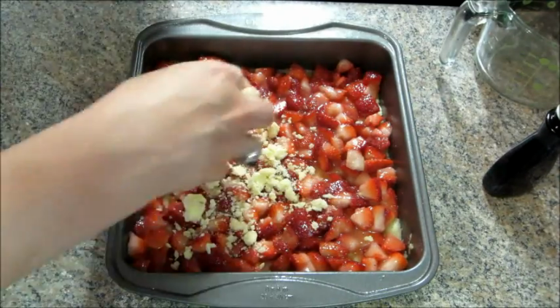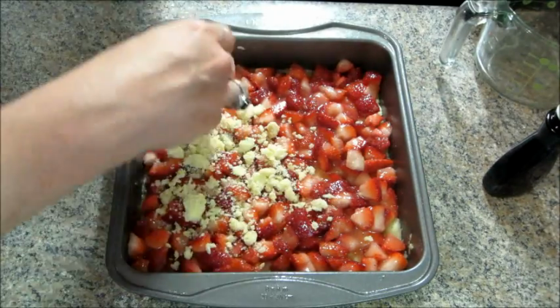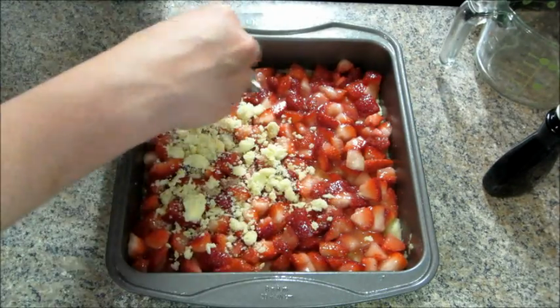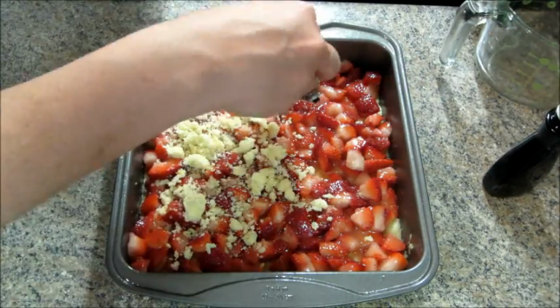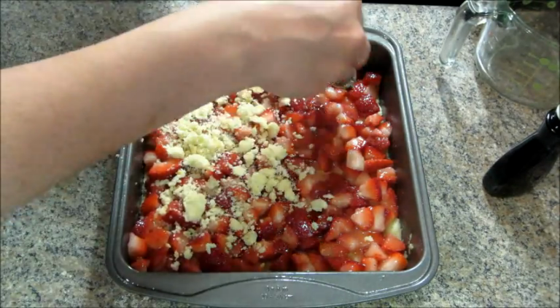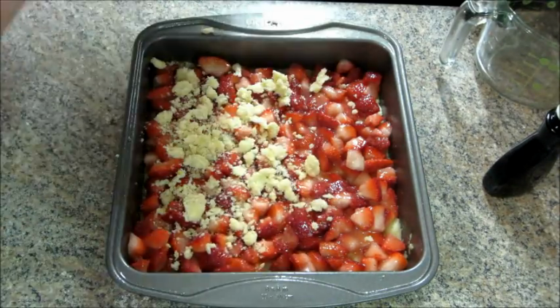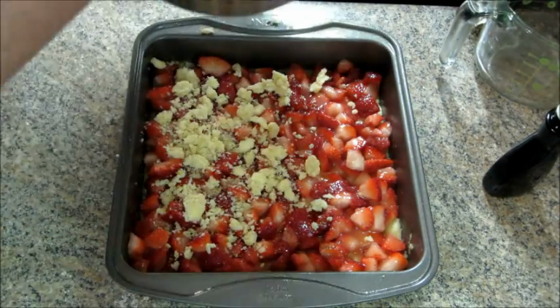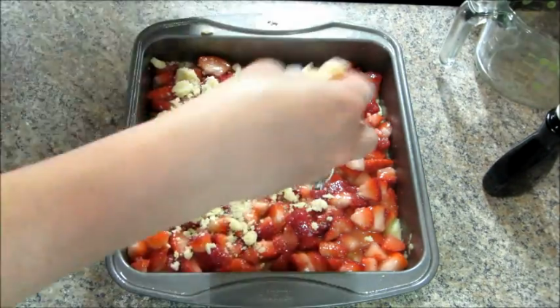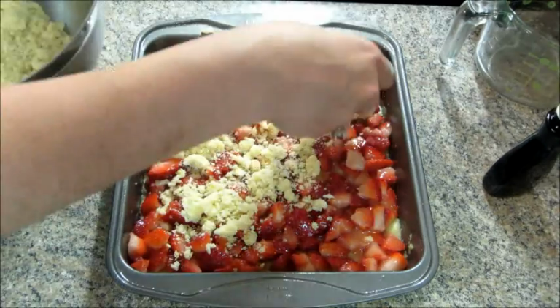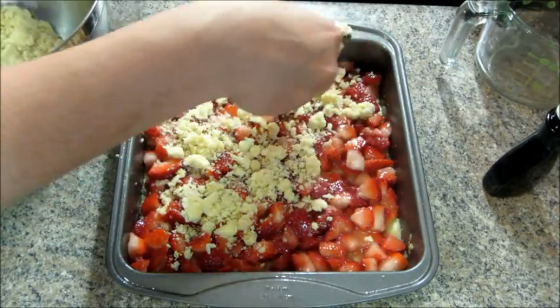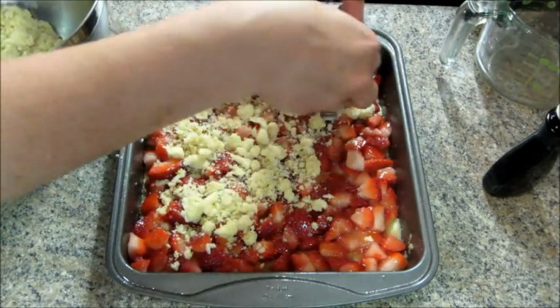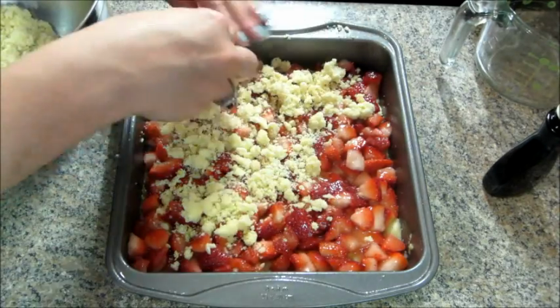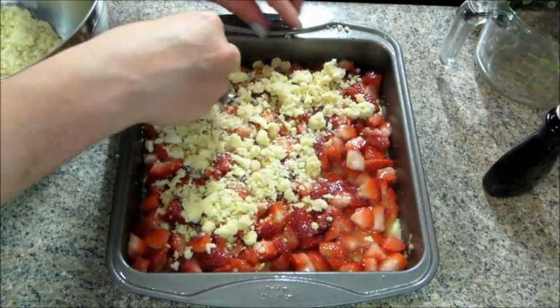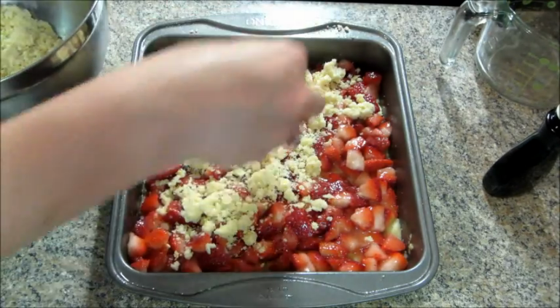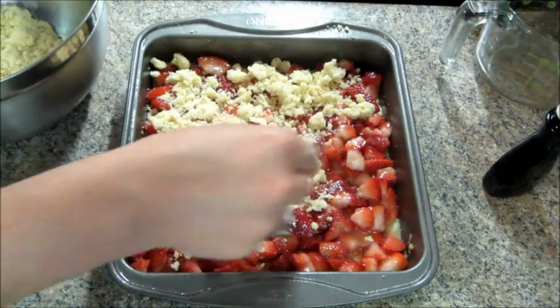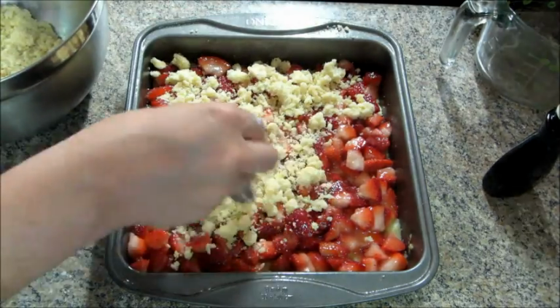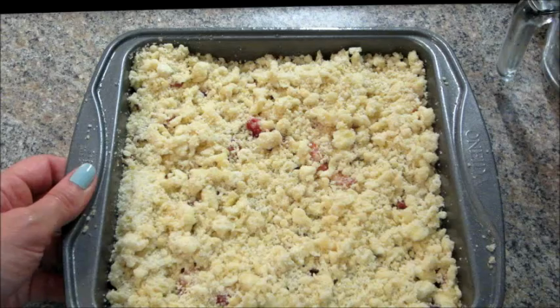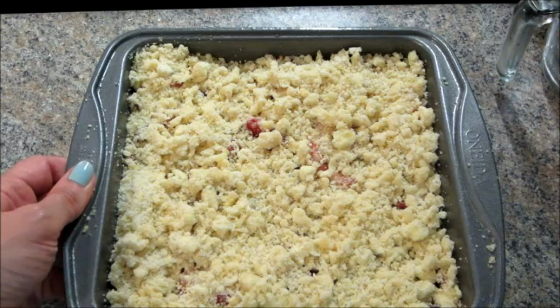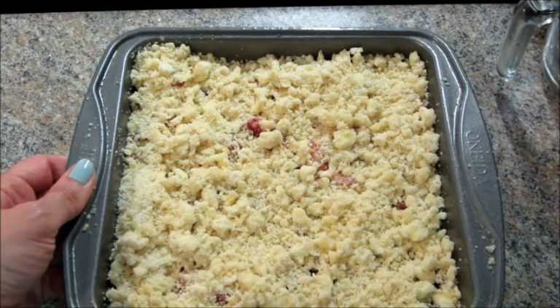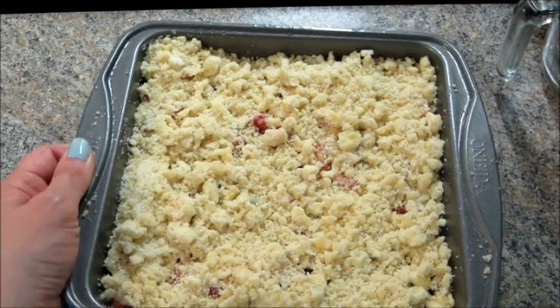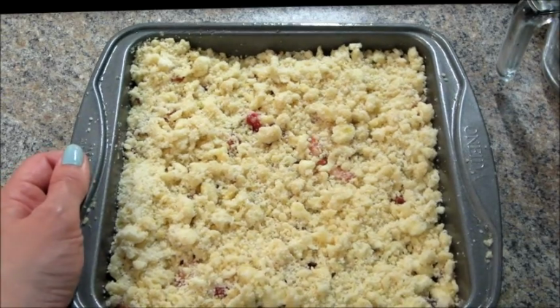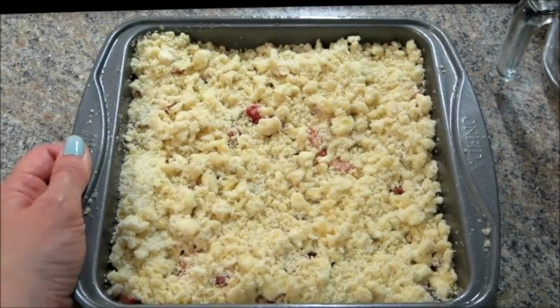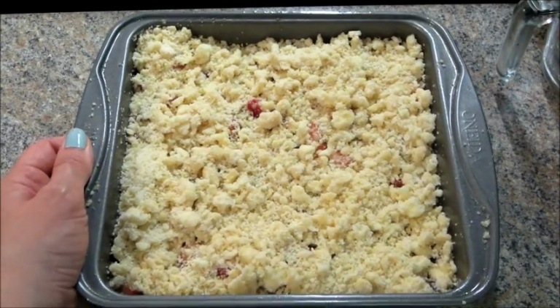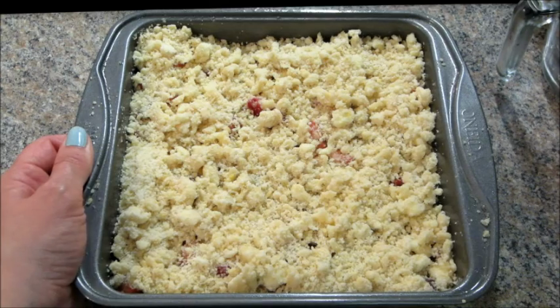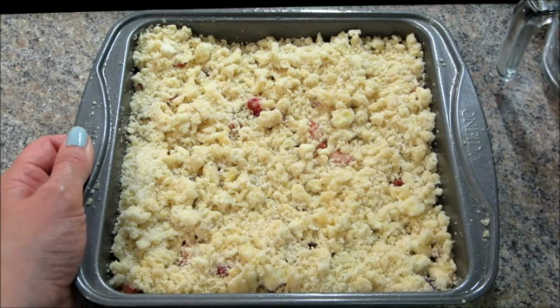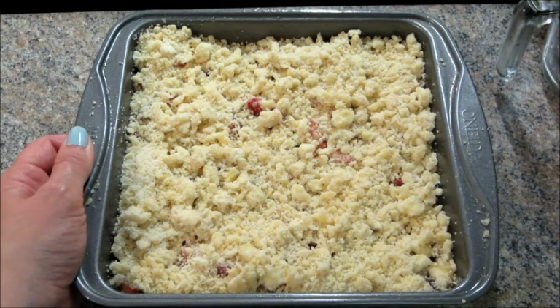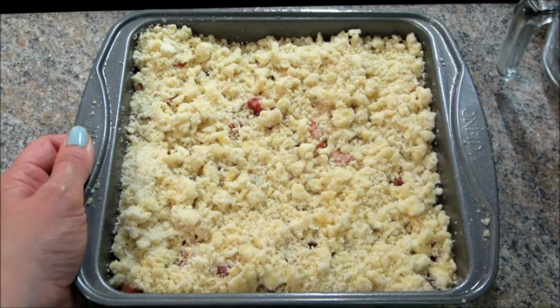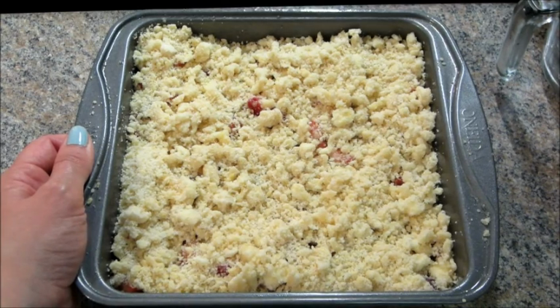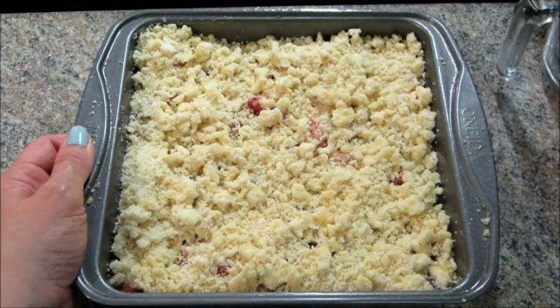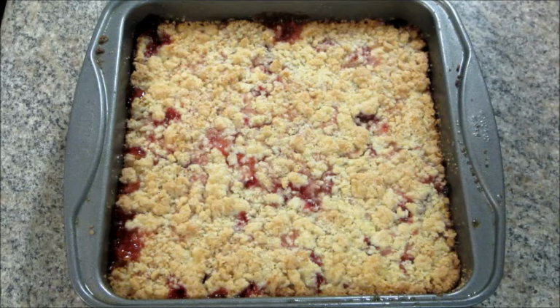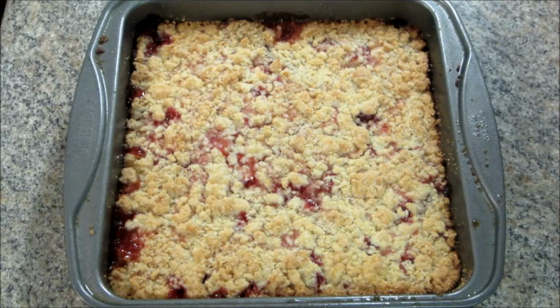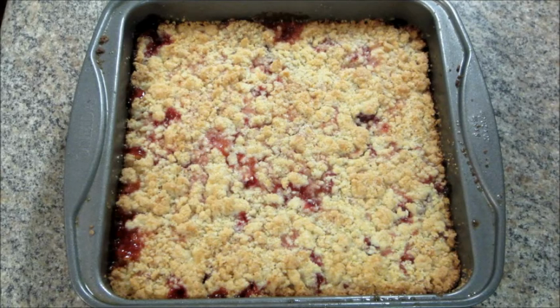Then crumble the remaining dough mixture on top of the strawberry filling. Bake this in a preheated oven for 45 minutes, or until the top is slightly golden brown.